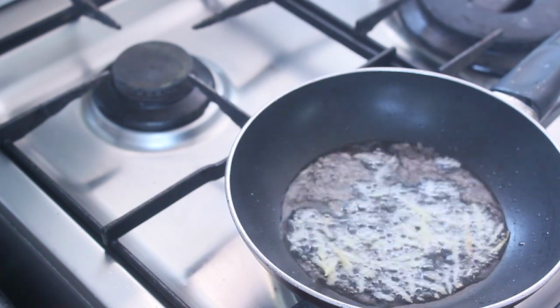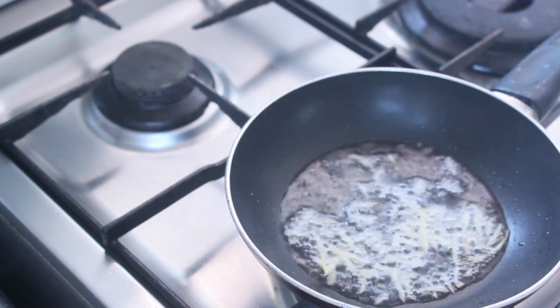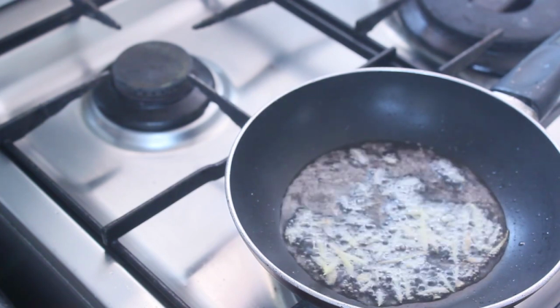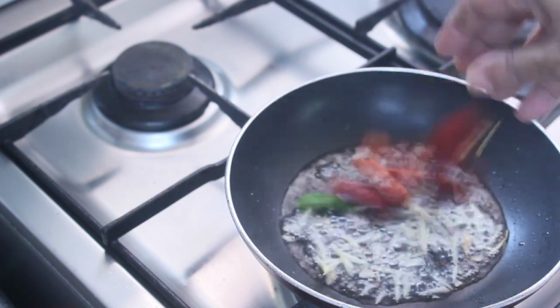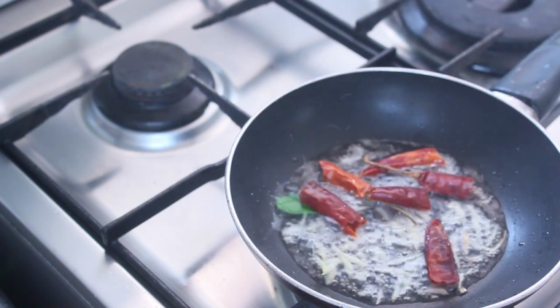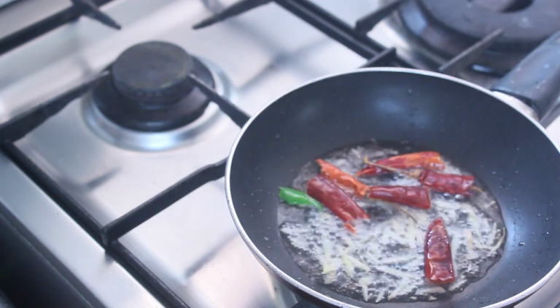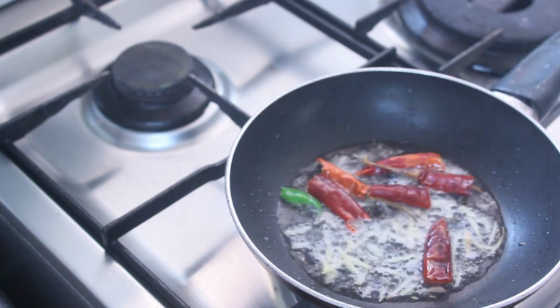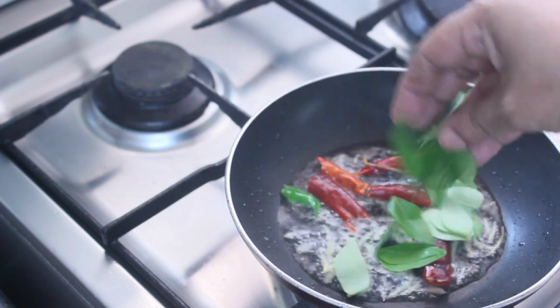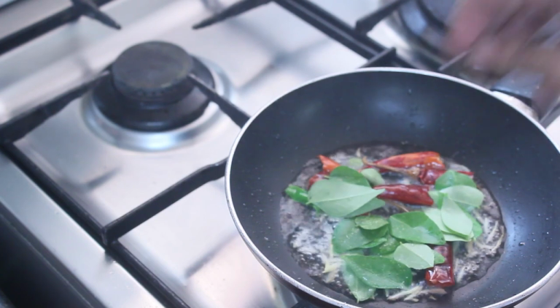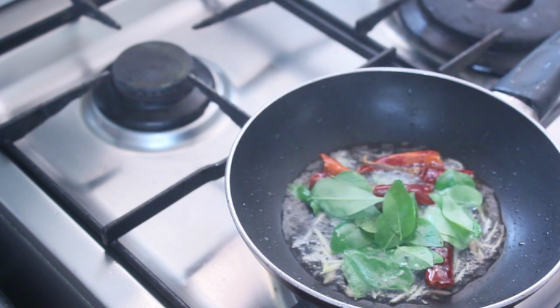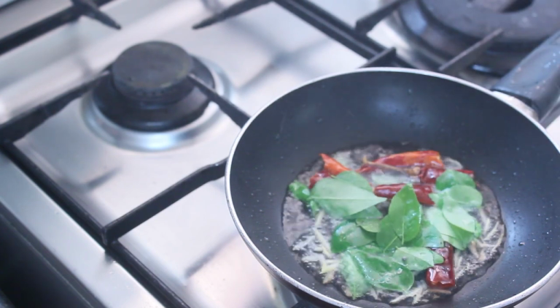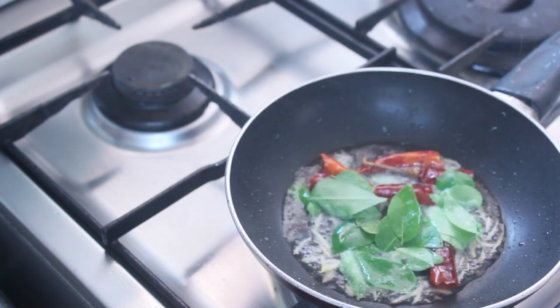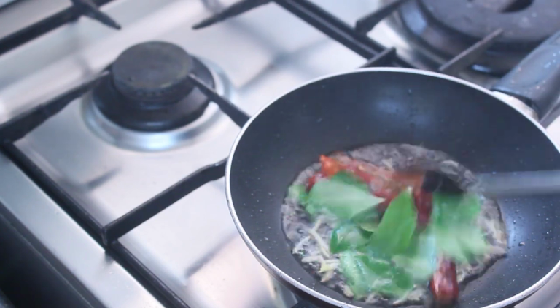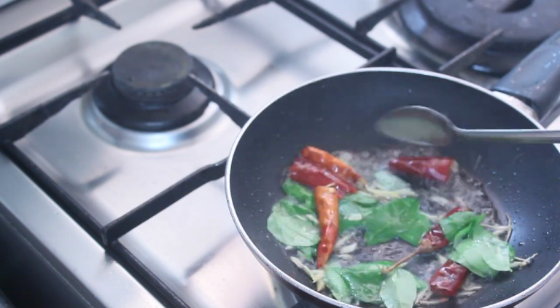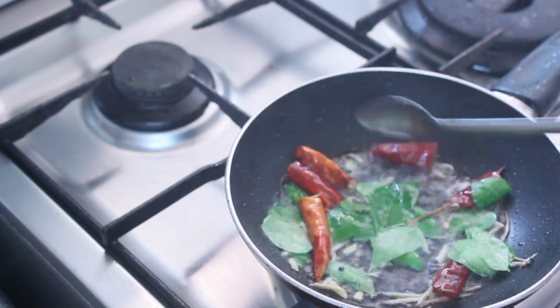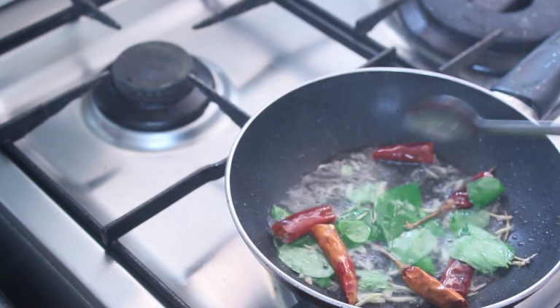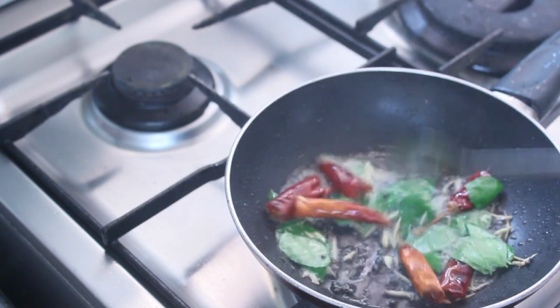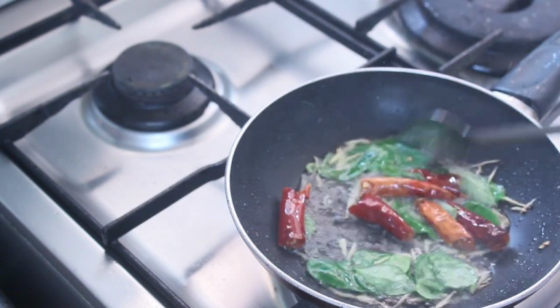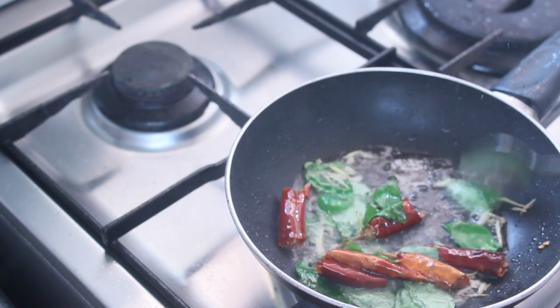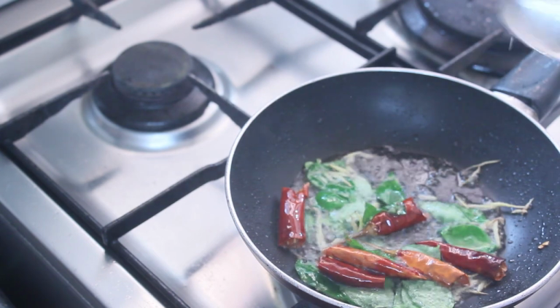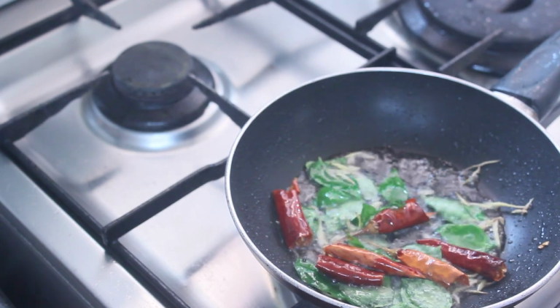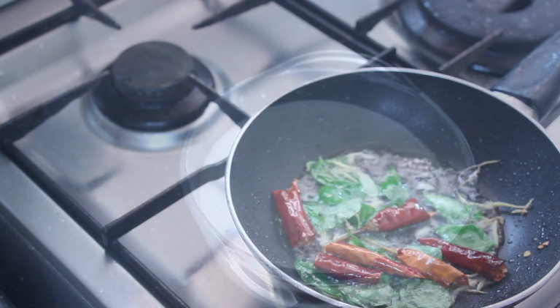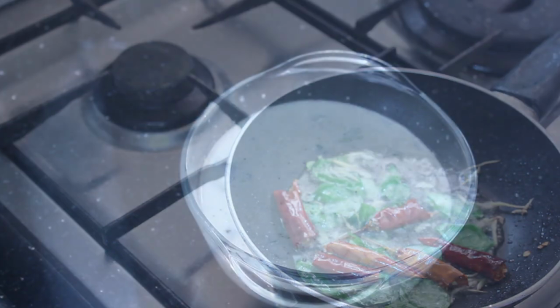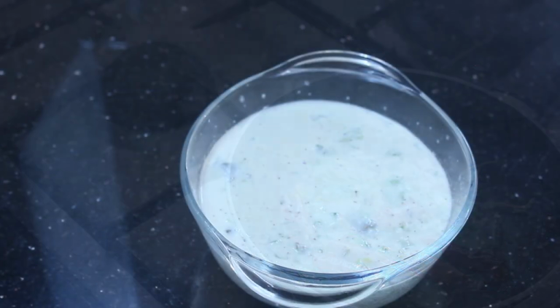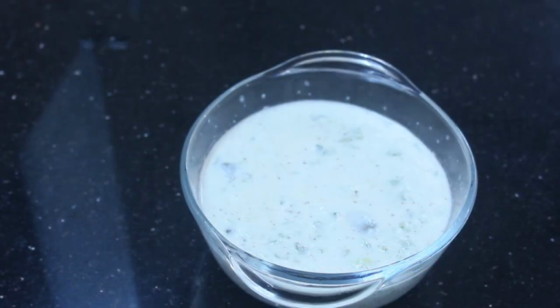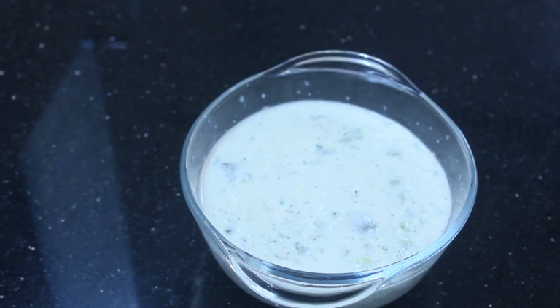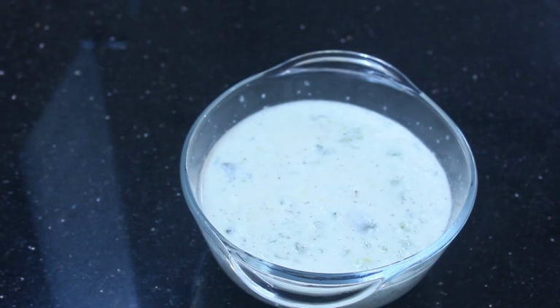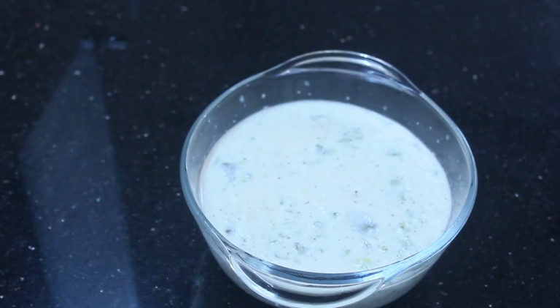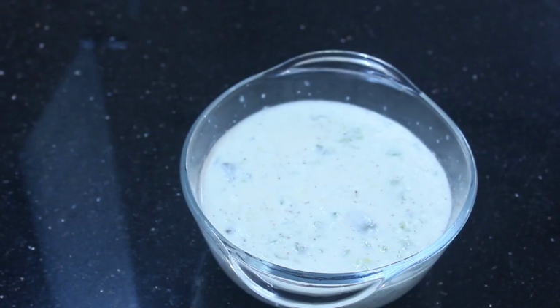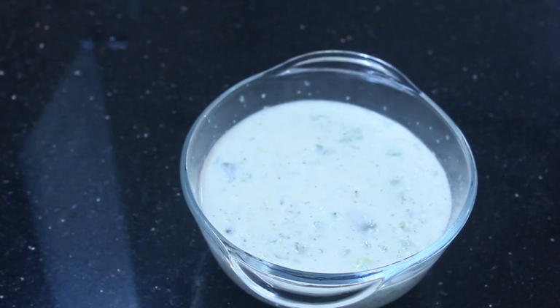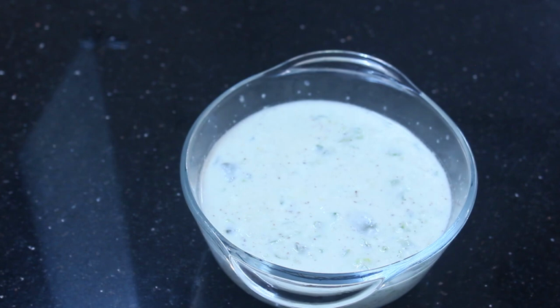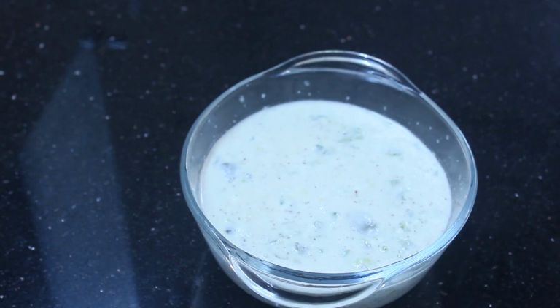I'll put two minutes to the dinner table. I'll cook the stew. Then I'll cook it for a bit. After the dinner, I'll cook it until it's ready. Take a little time and take it a little.